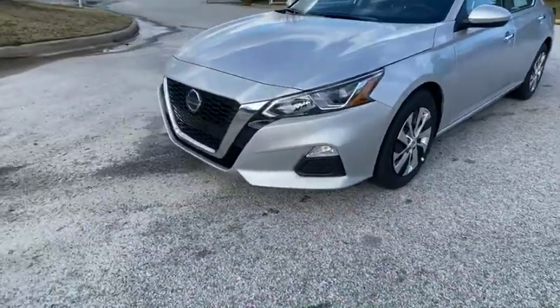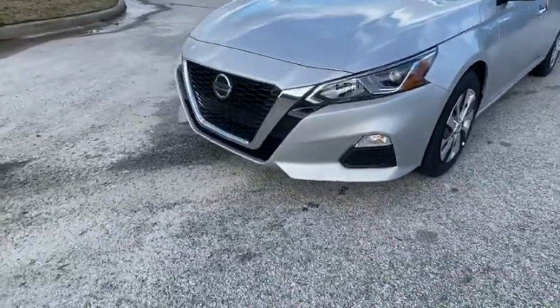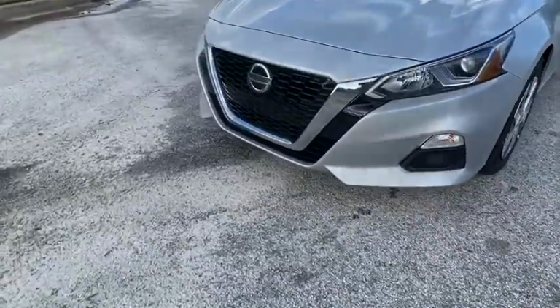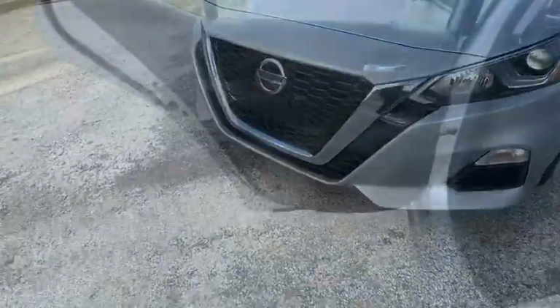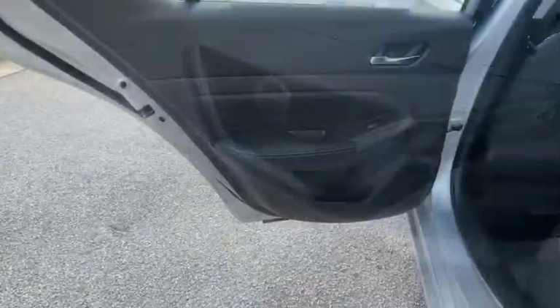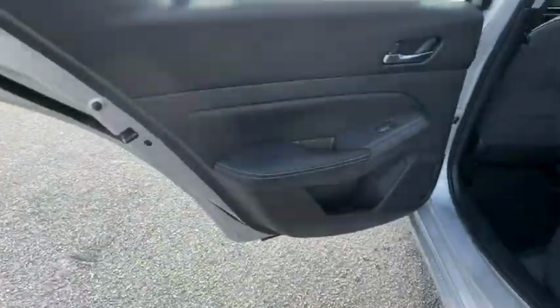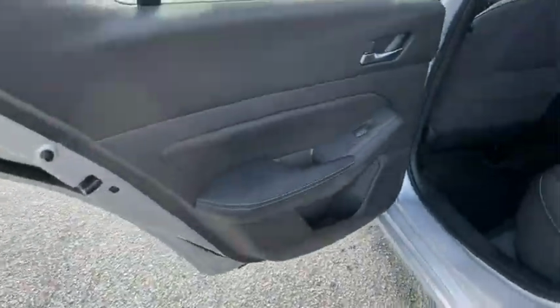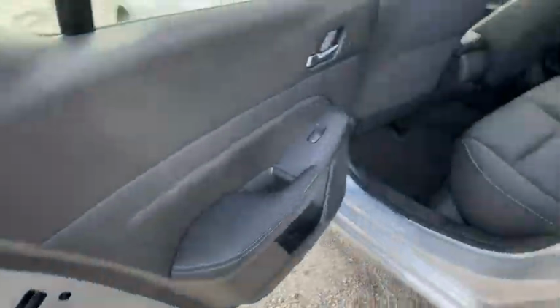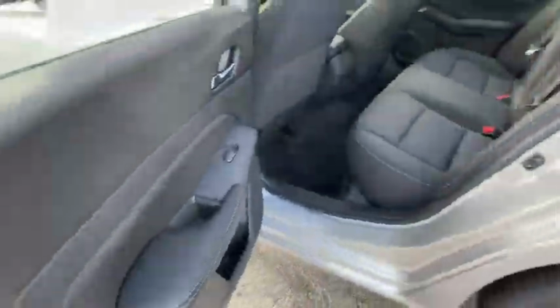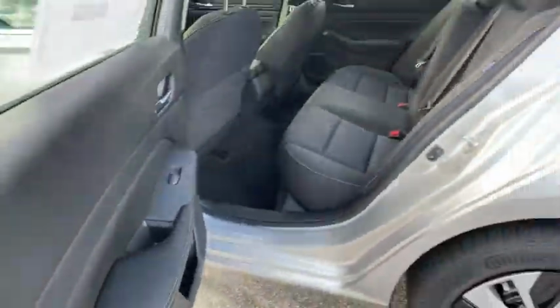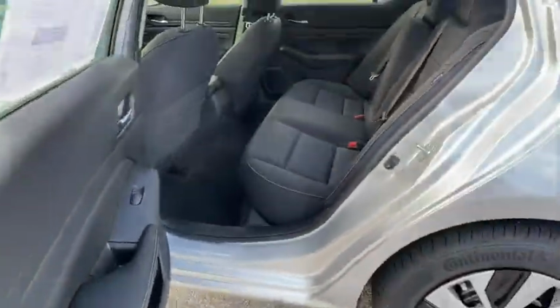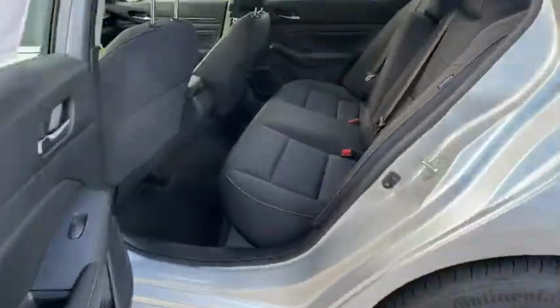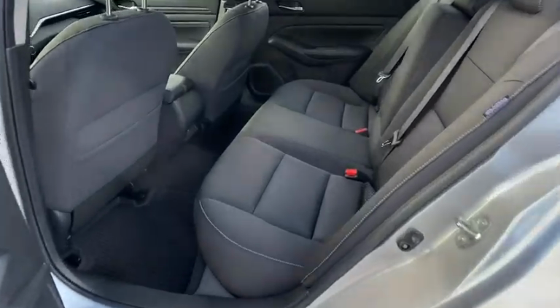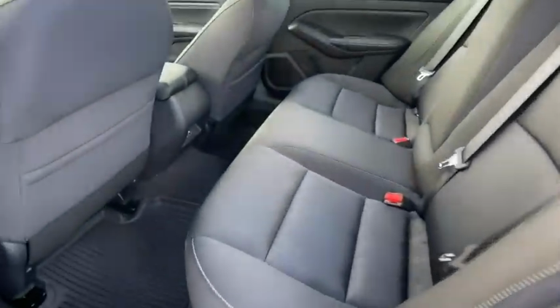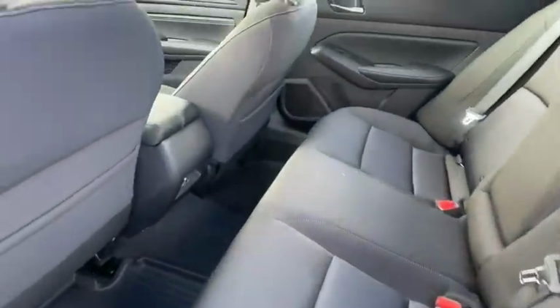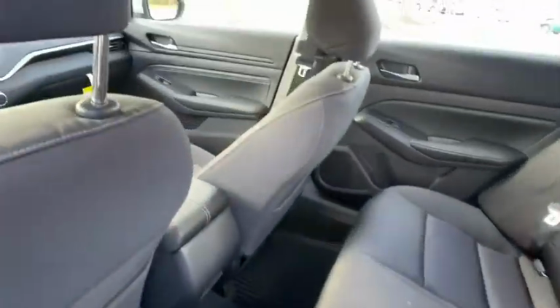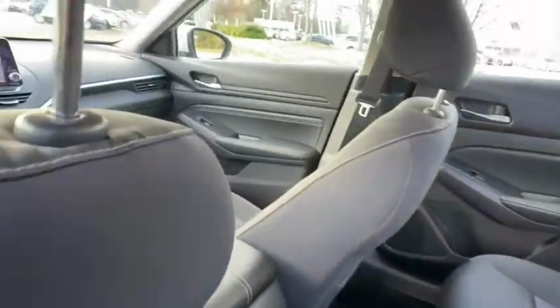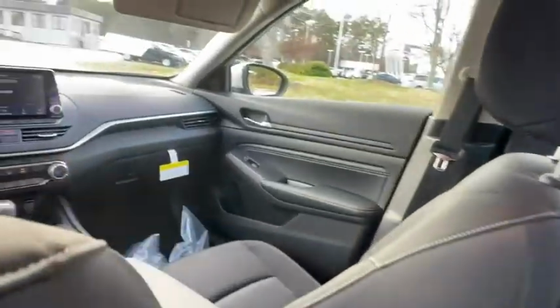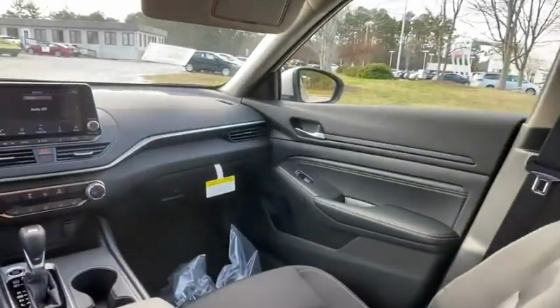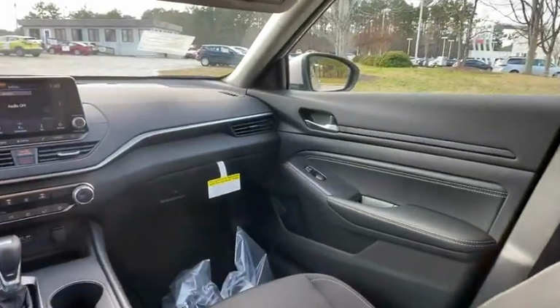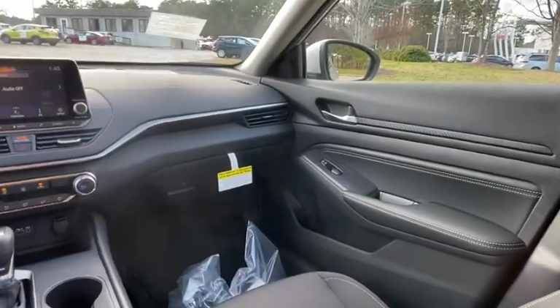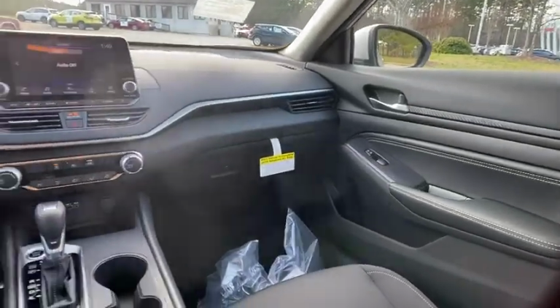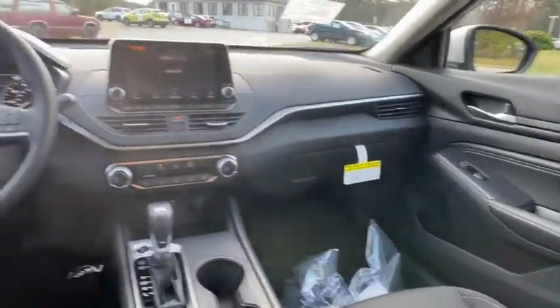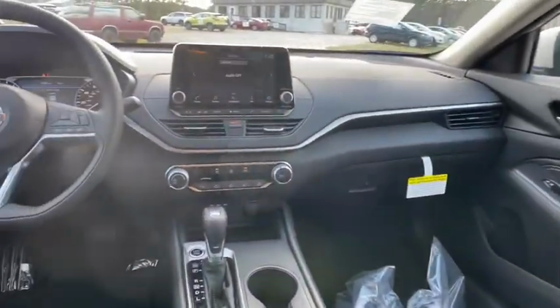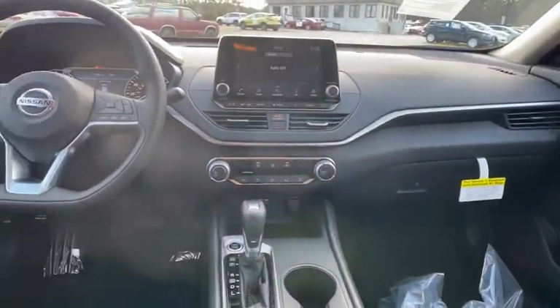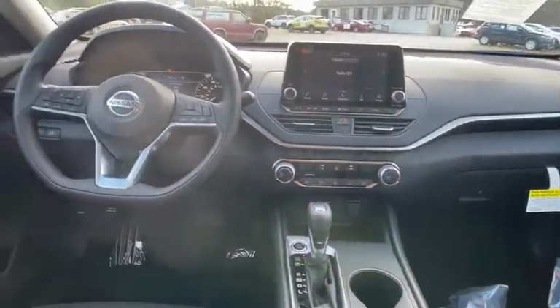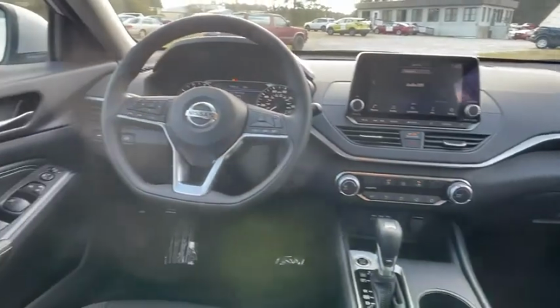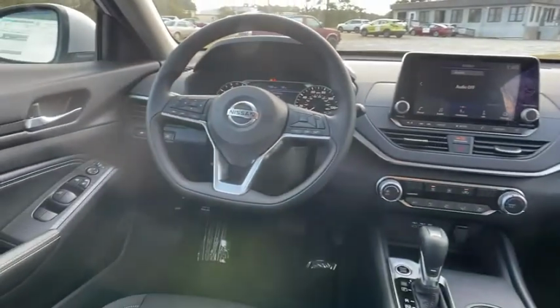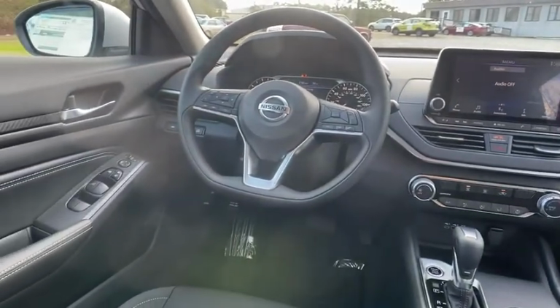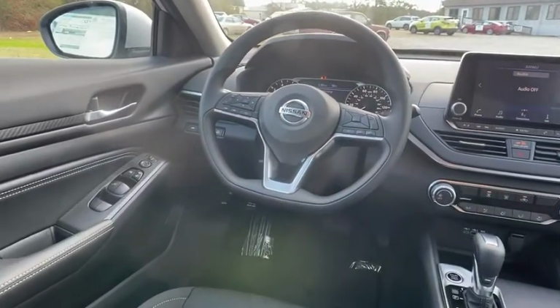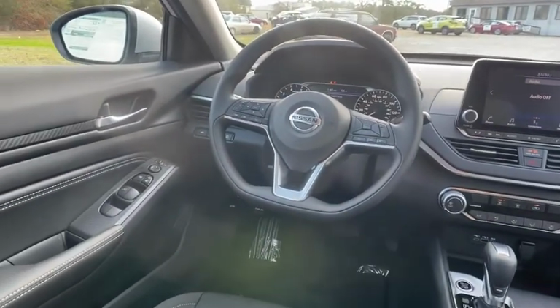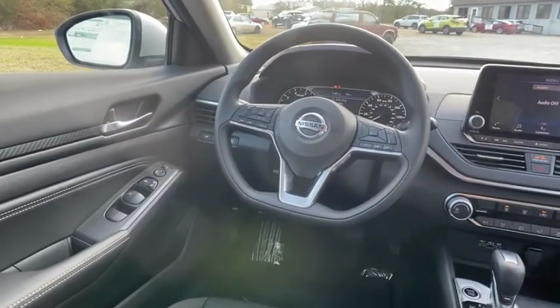Here are some of this vehicle's great options: backup camera, keyless entry, remote engine start, anti-lock braking system, steering wheel audio controls, traction control, stability control, Bluetooth.